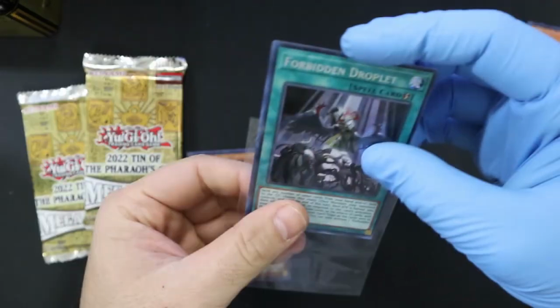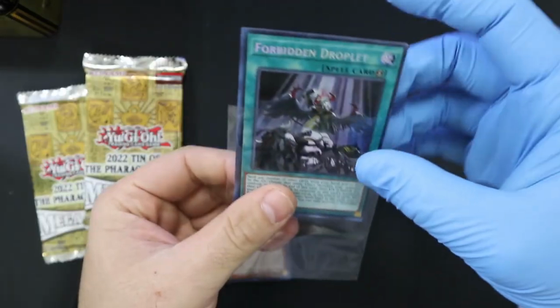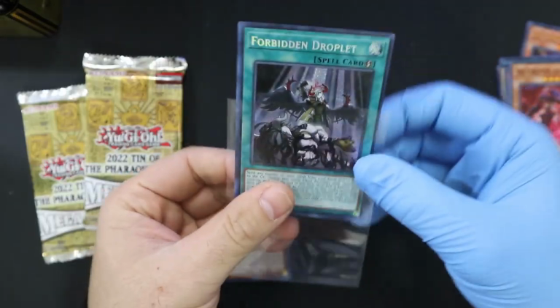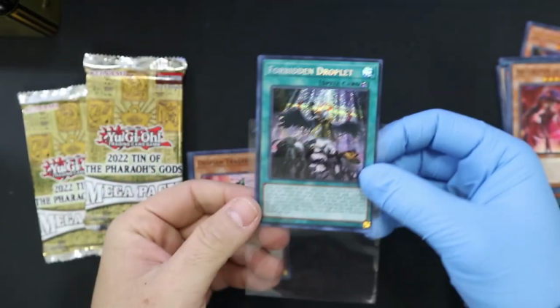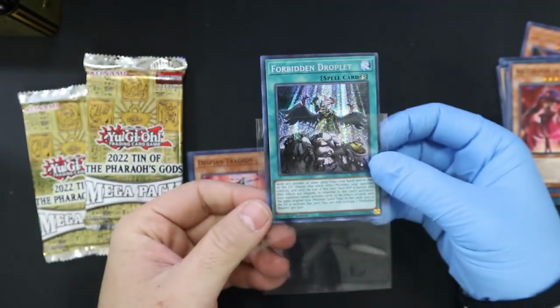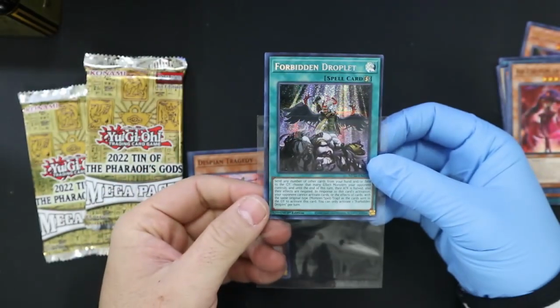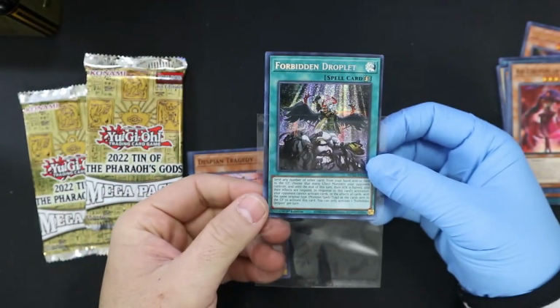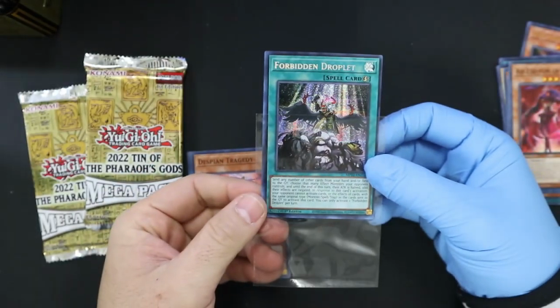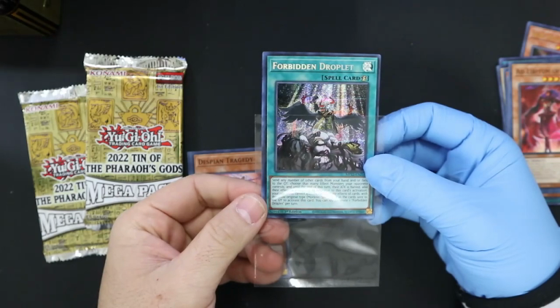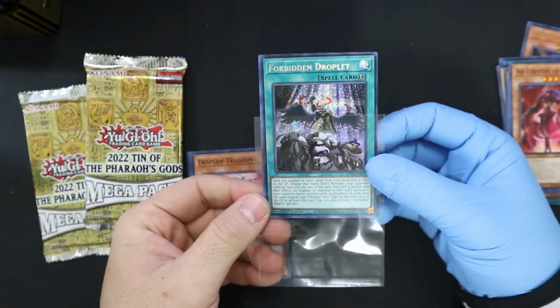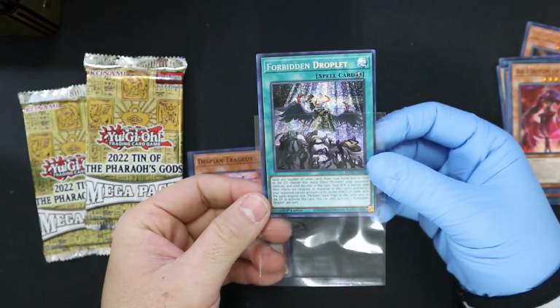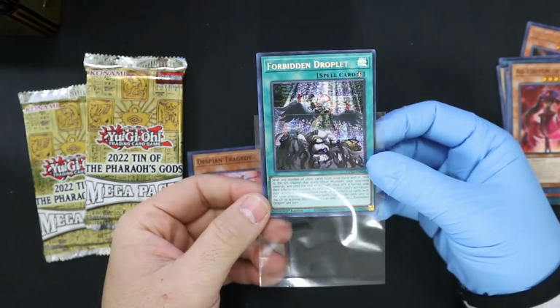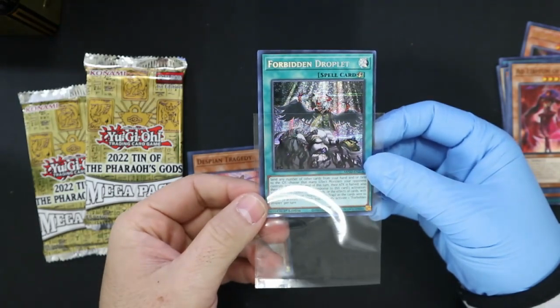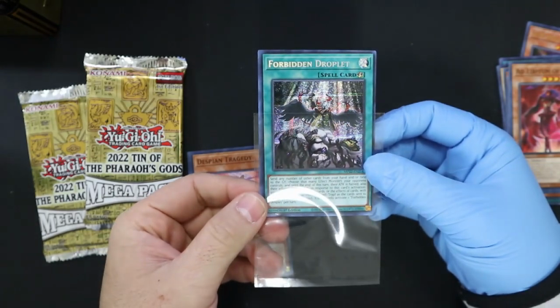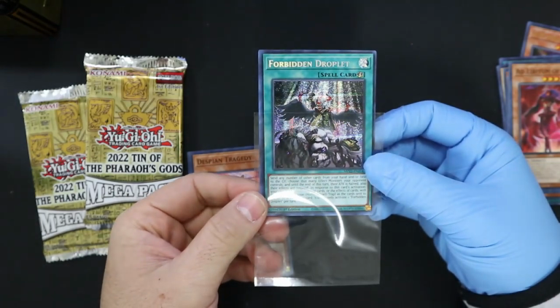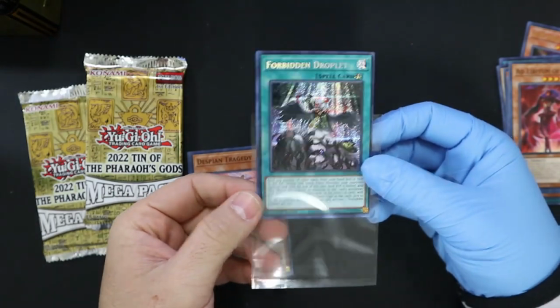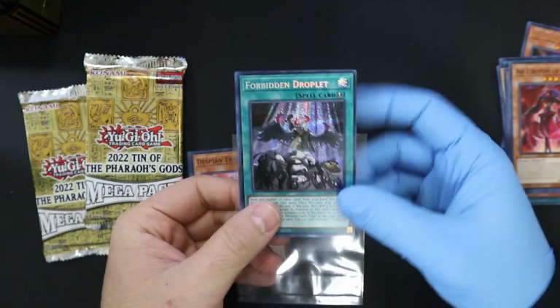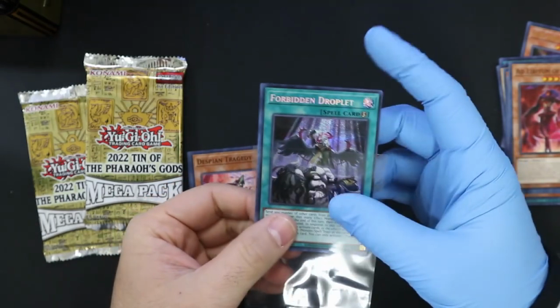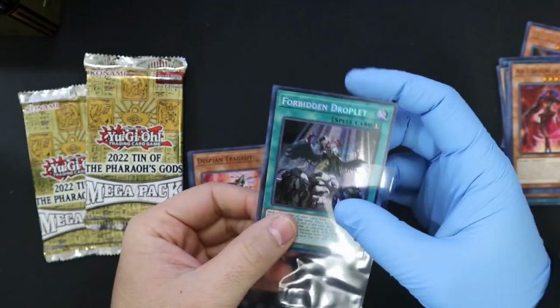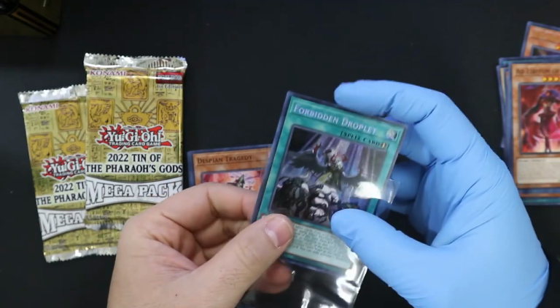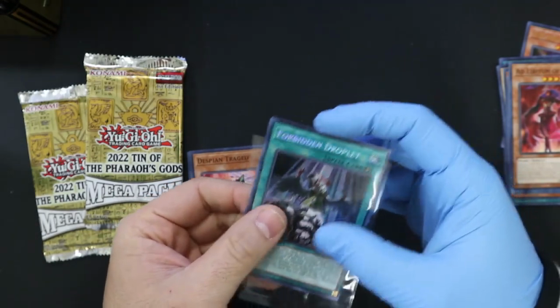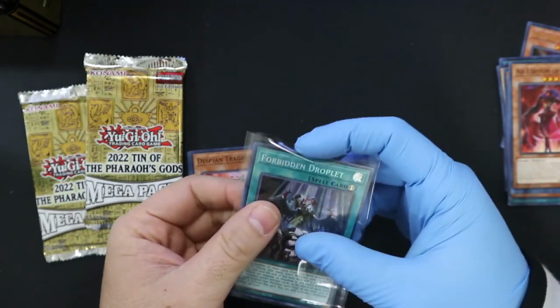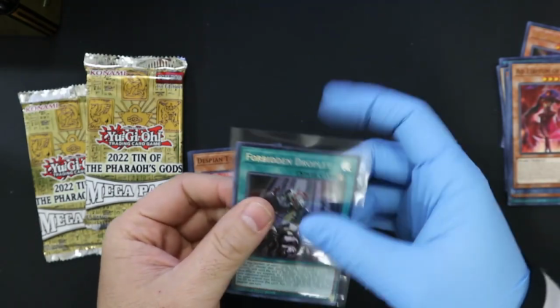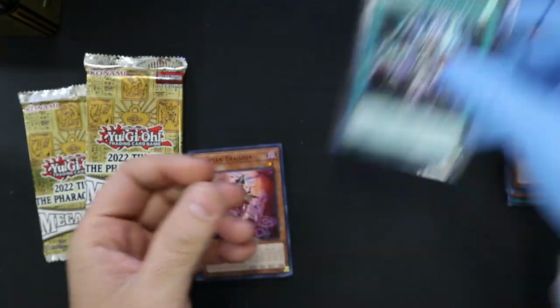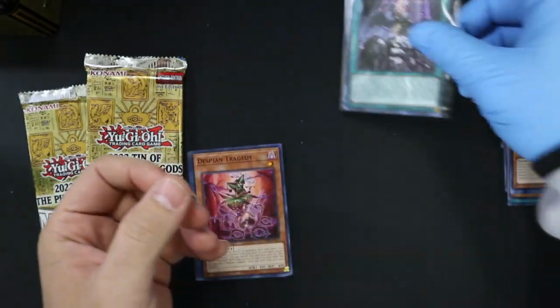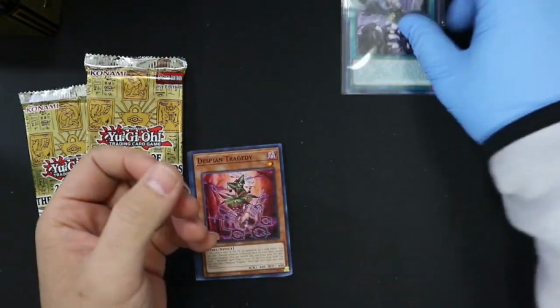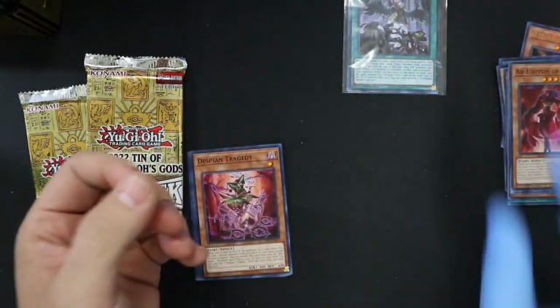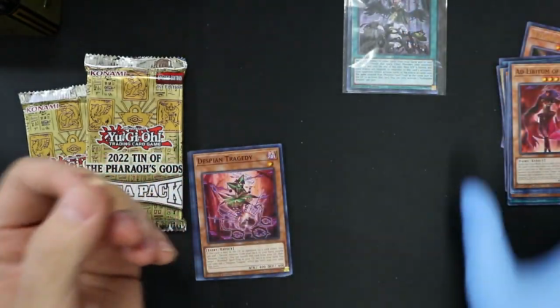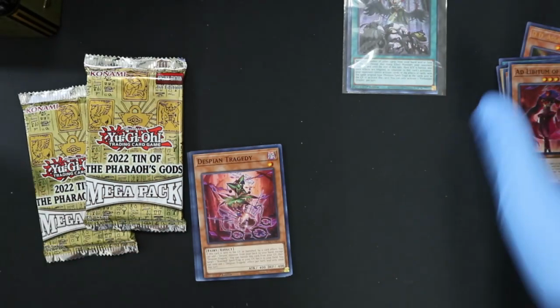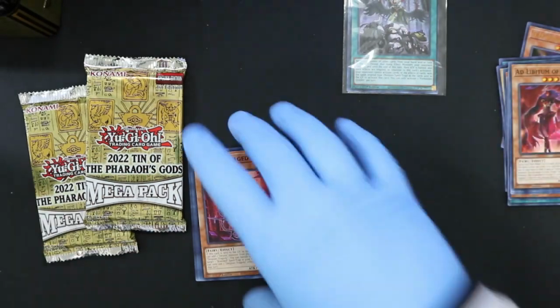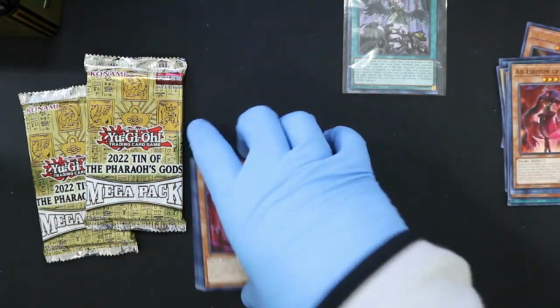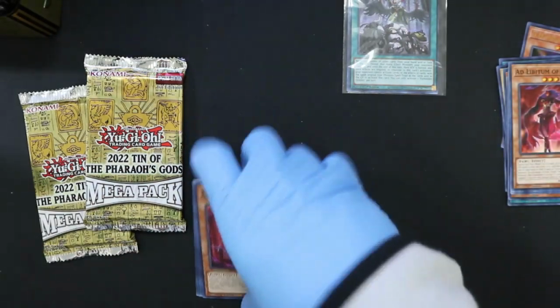We'll put that — it is off-center like the mother. Look at that. Off-center. Well, we got a Forbidden Droplet.